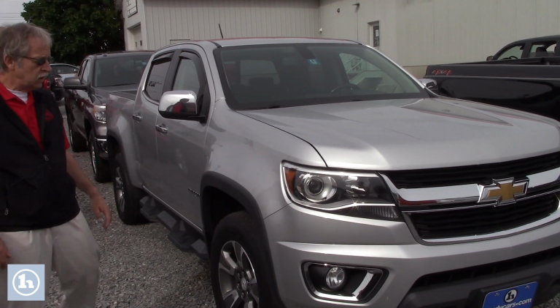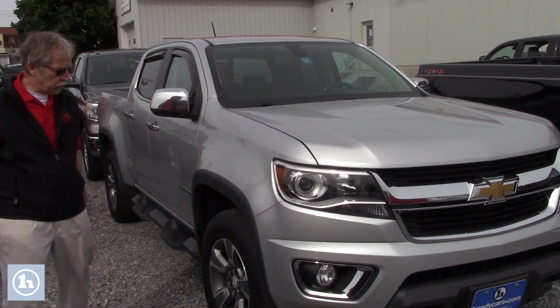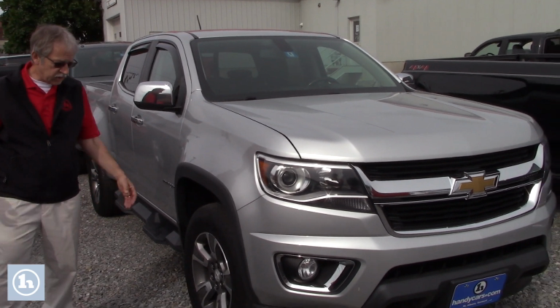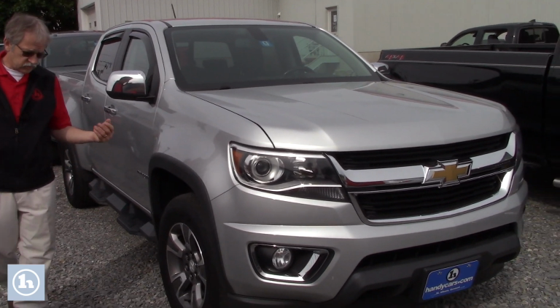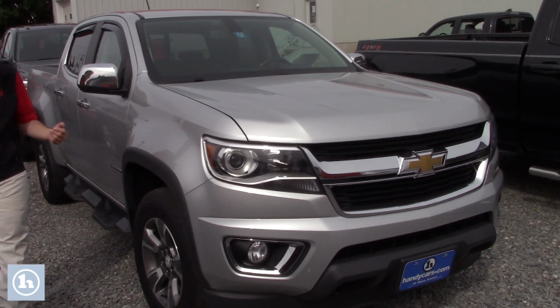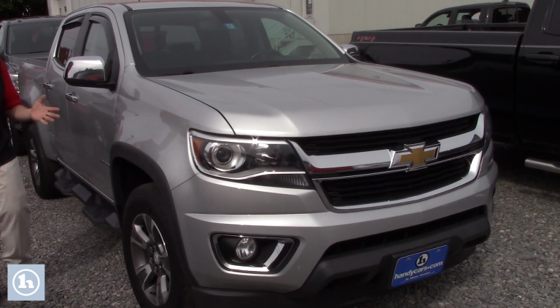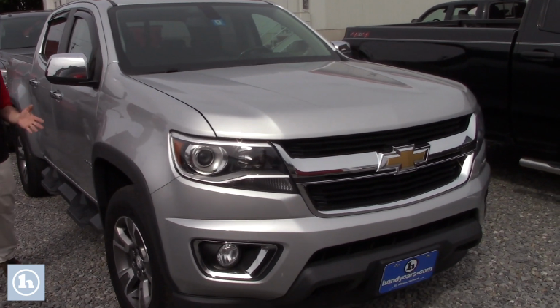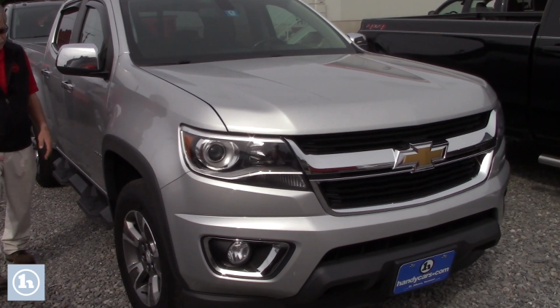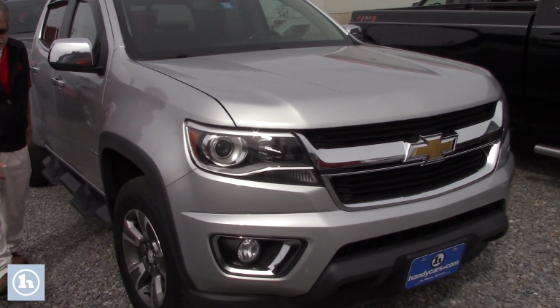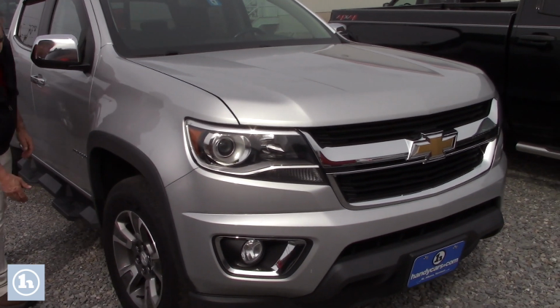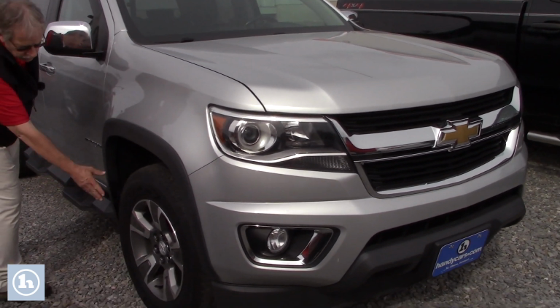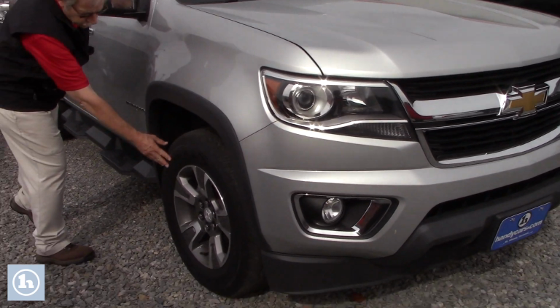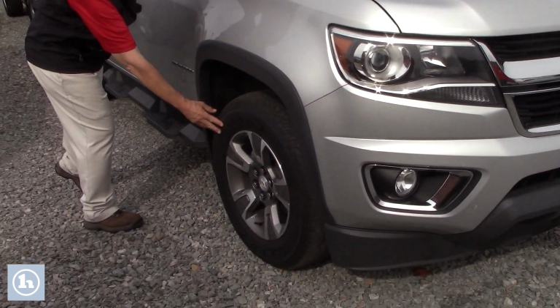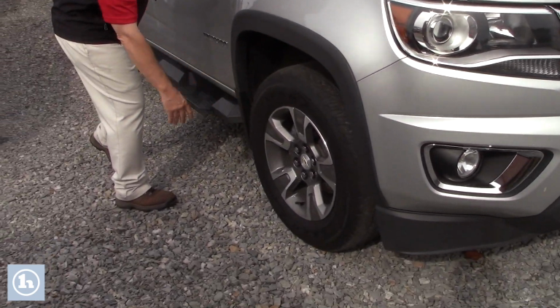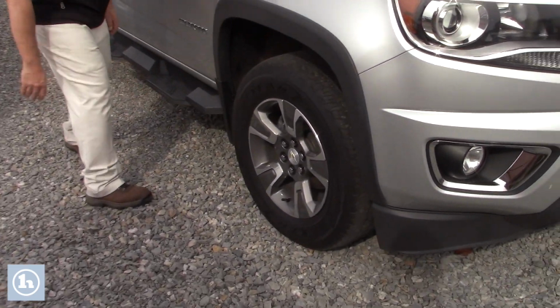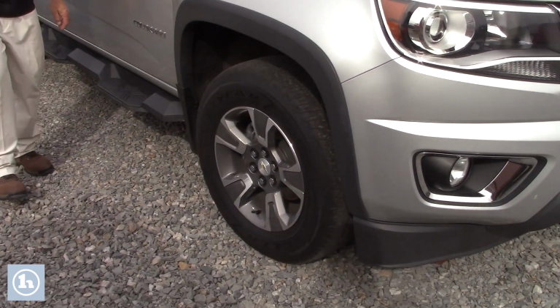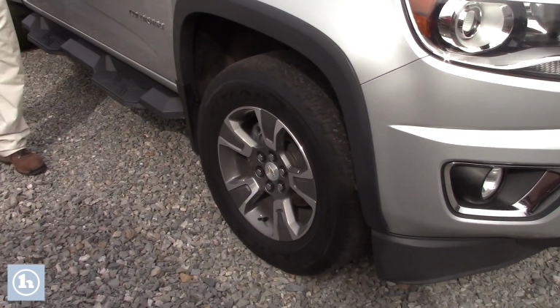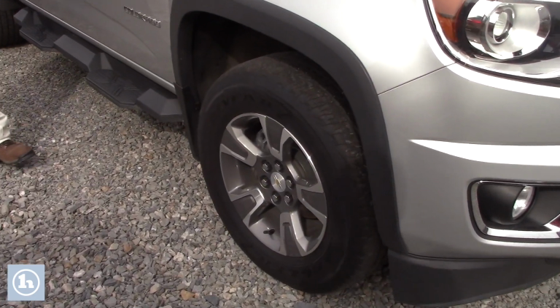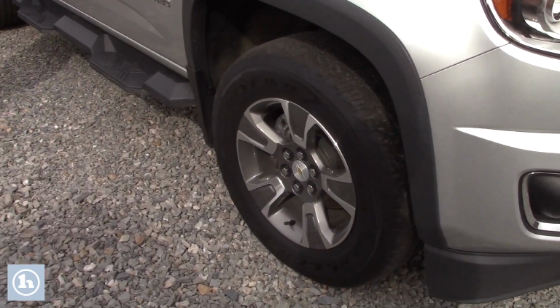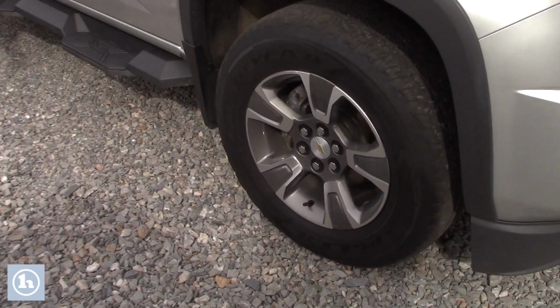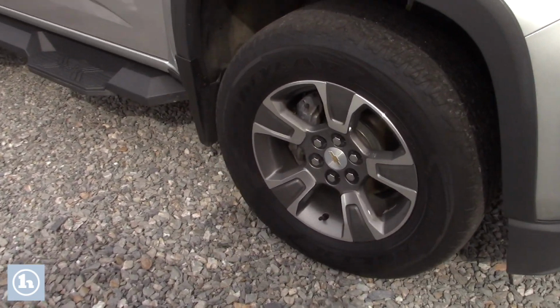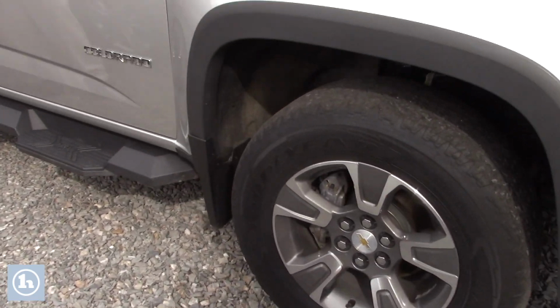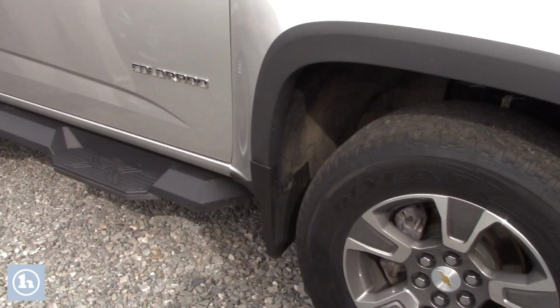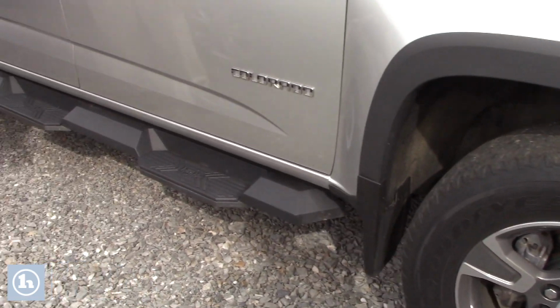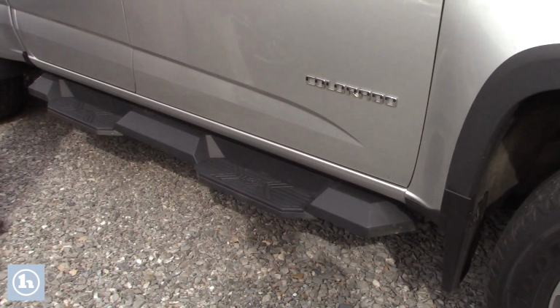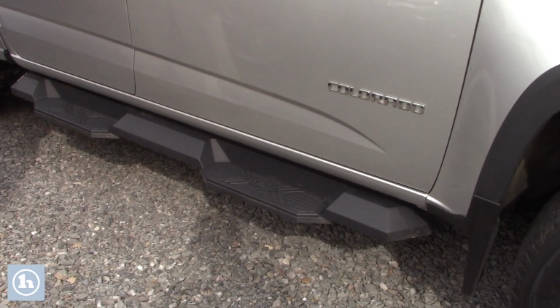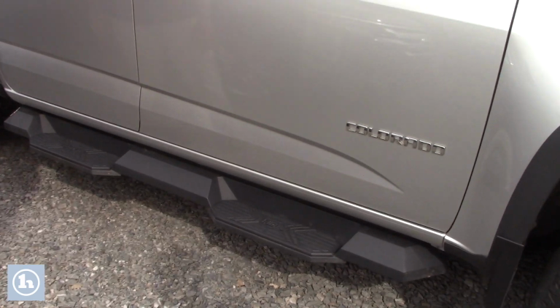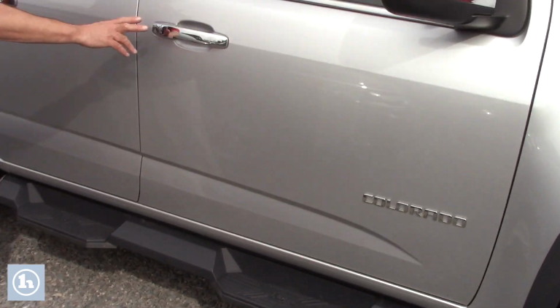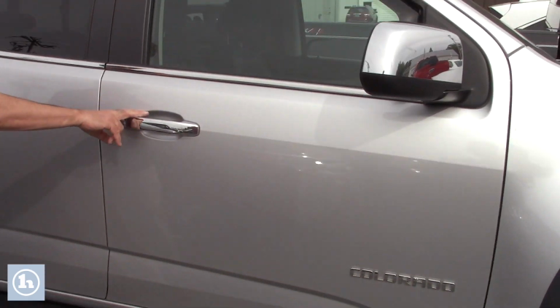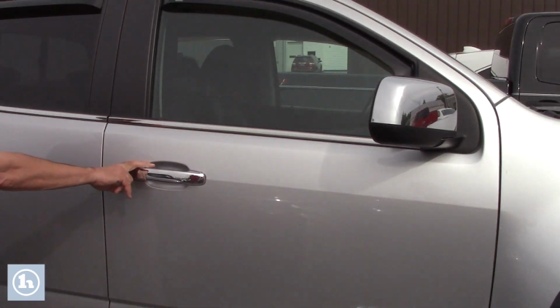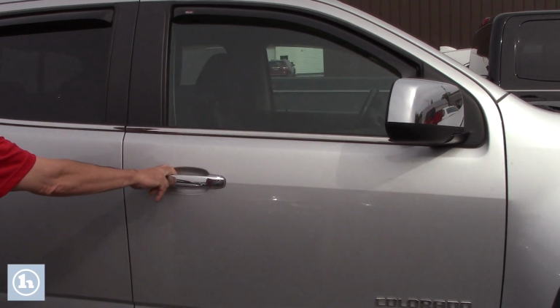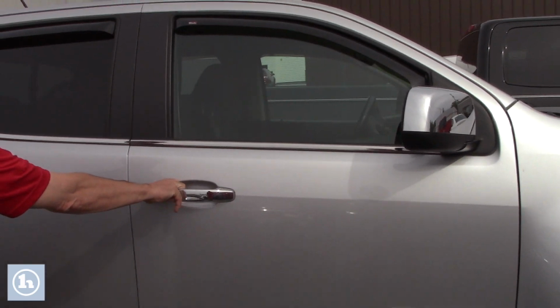I want to show you the truck. It's got some gorgeous wheels on here. You've got sidesteps to be able to get into the truck, and chrome accents on the handle.